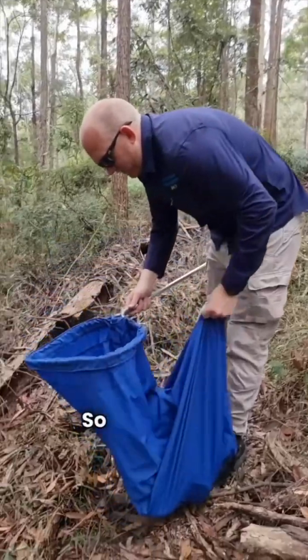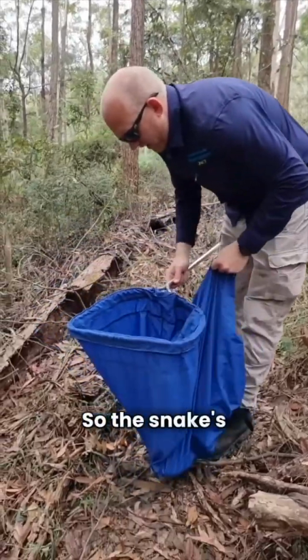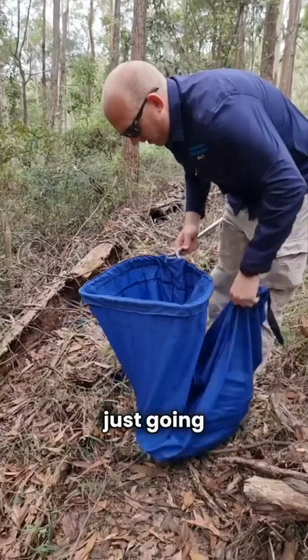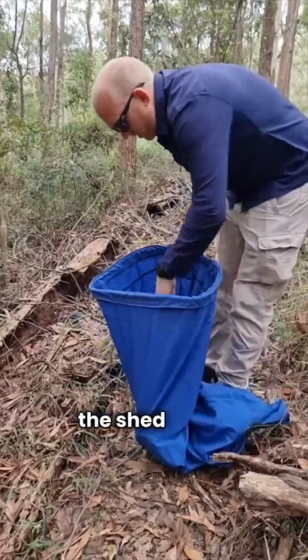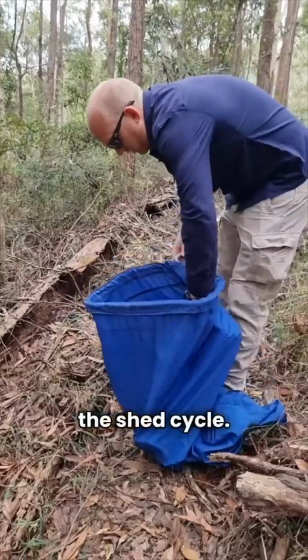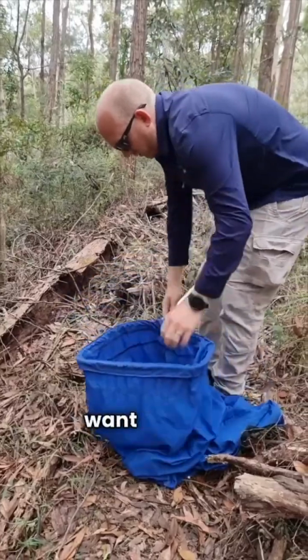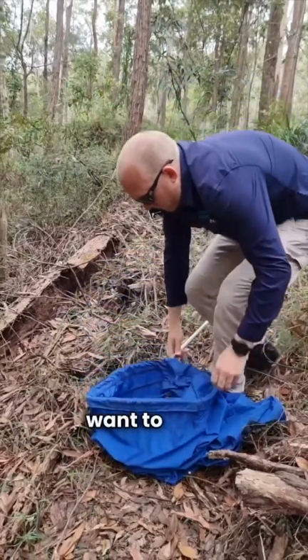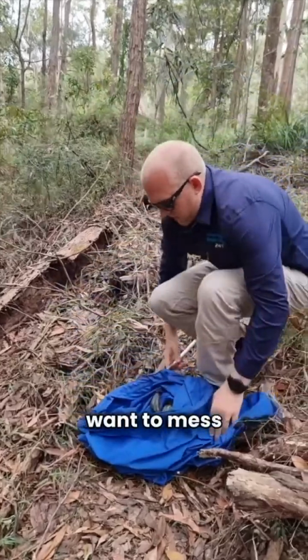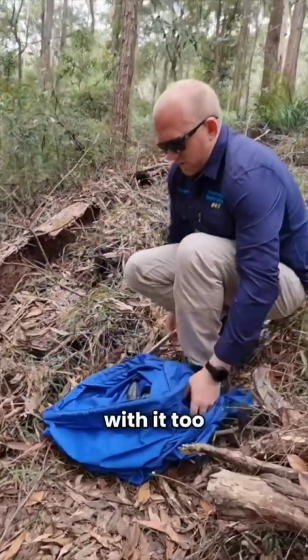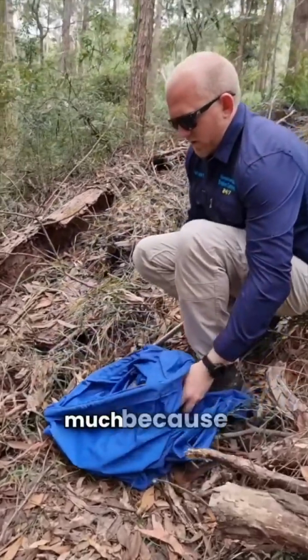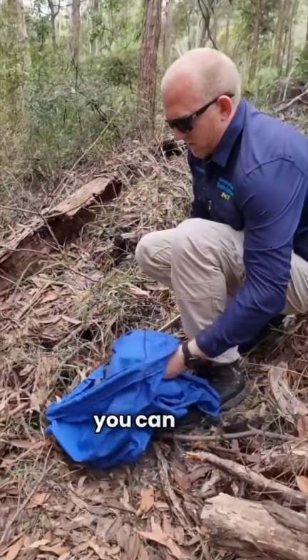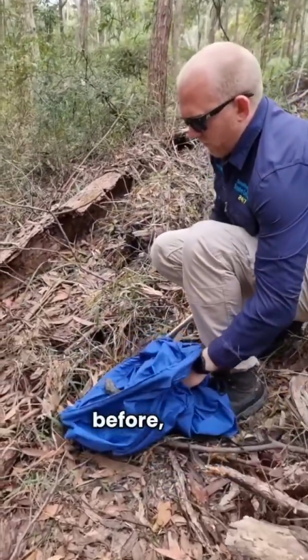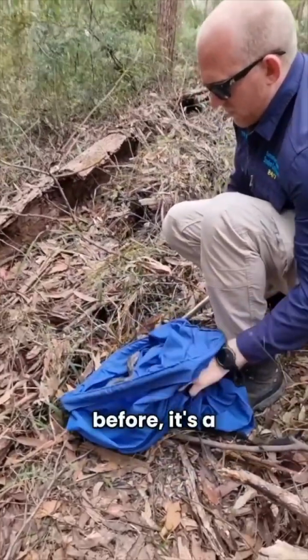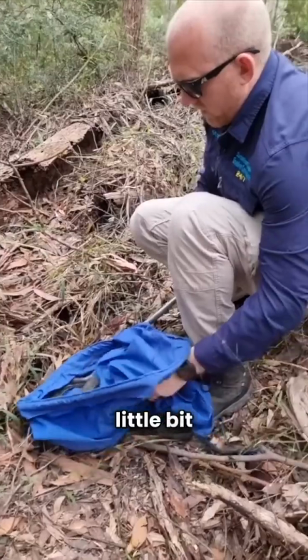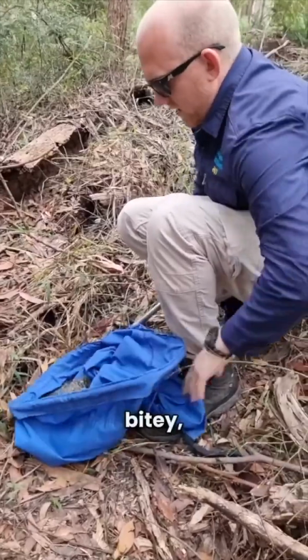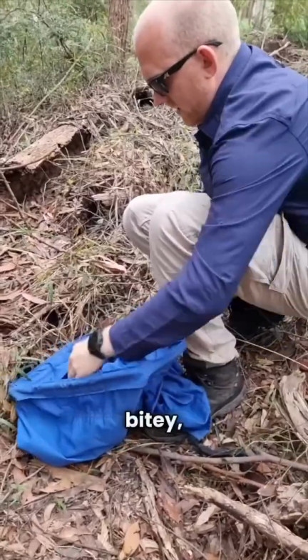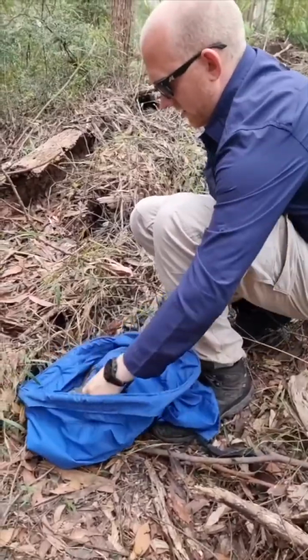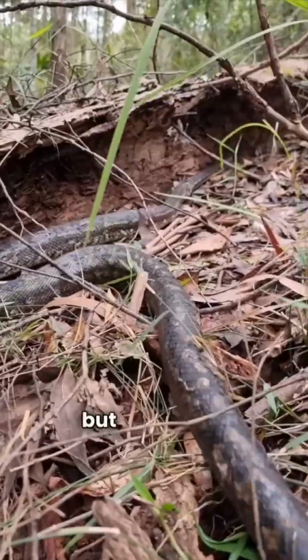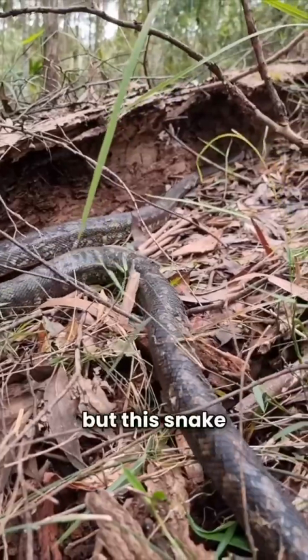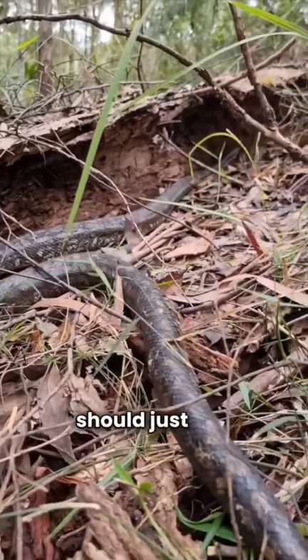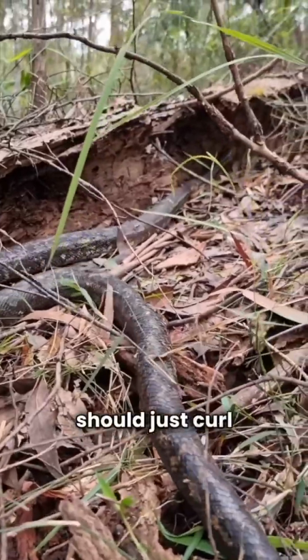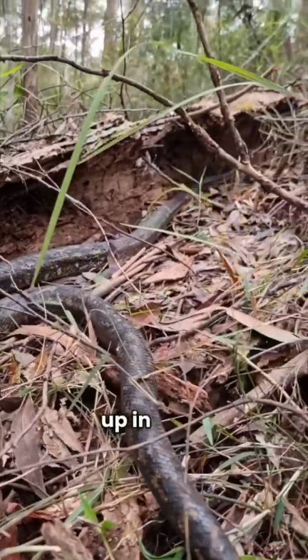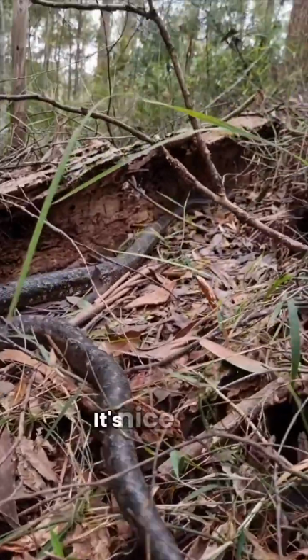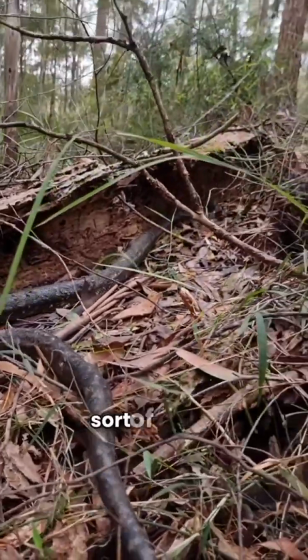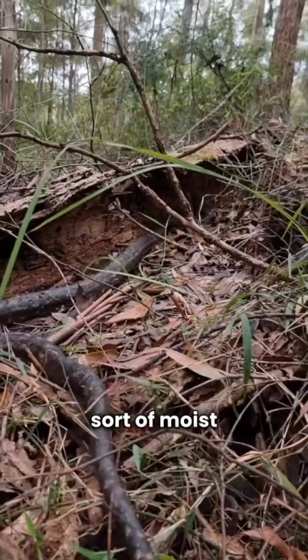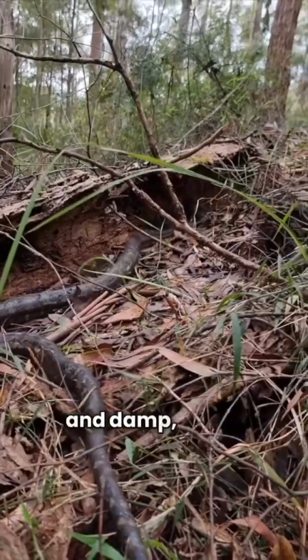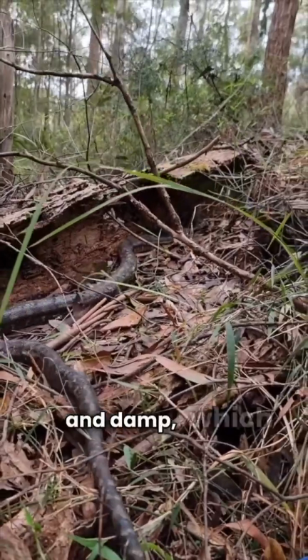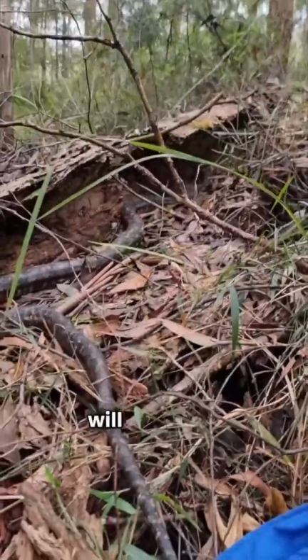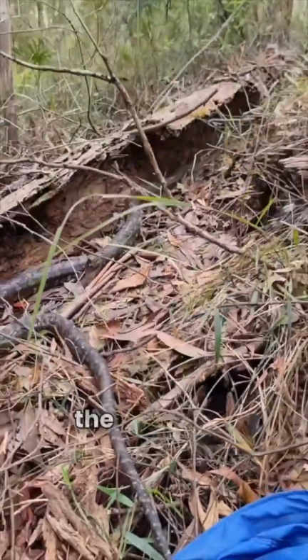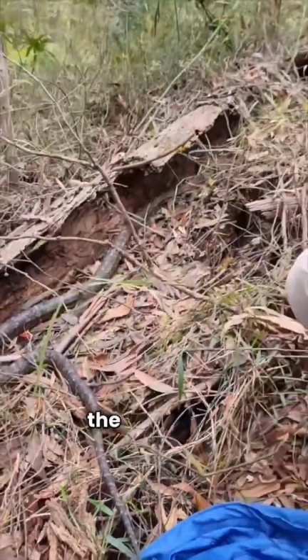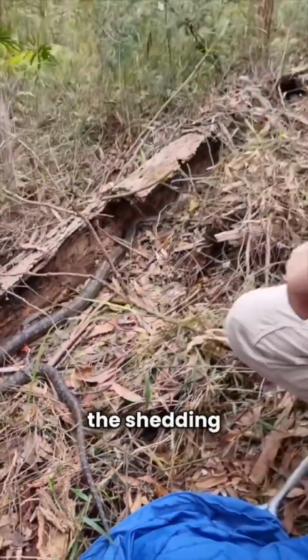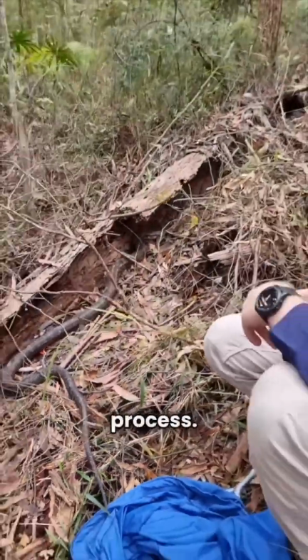The snake's just going through the shed cycle, so I don't want to mess with it too much — as you can see, it's a little bit bitey. But this snake should just curl up in here. It's nice and moist and damp, which will help with the shedding process.